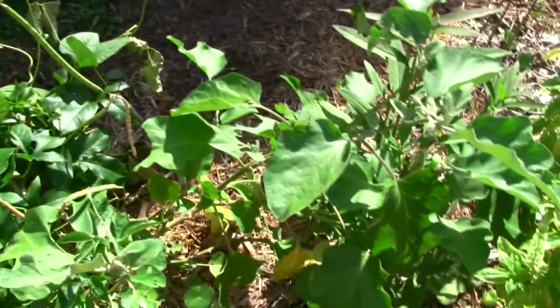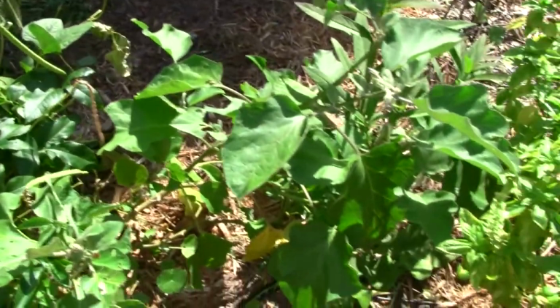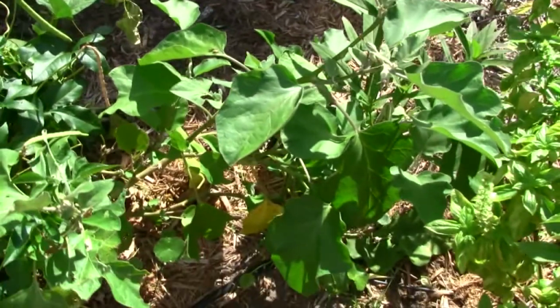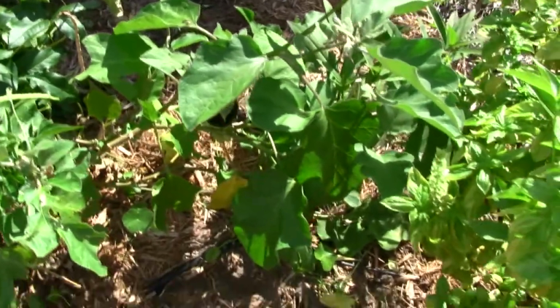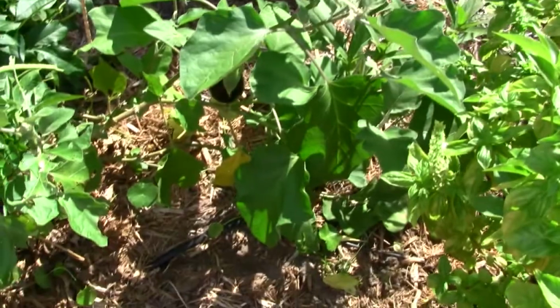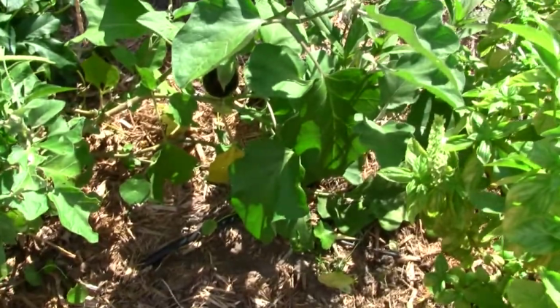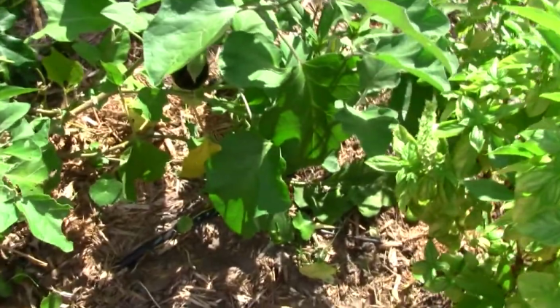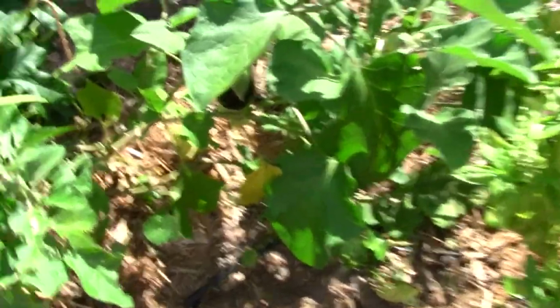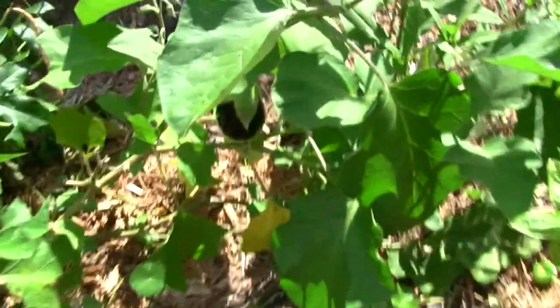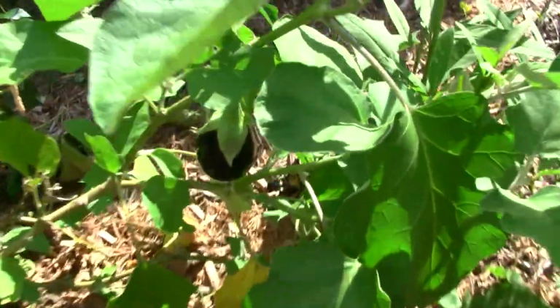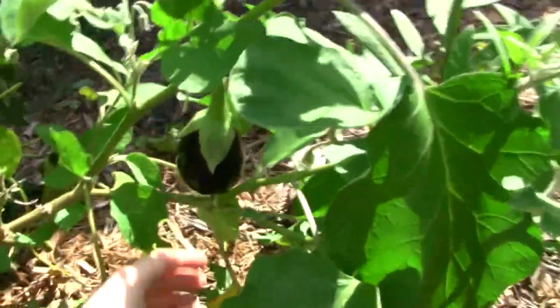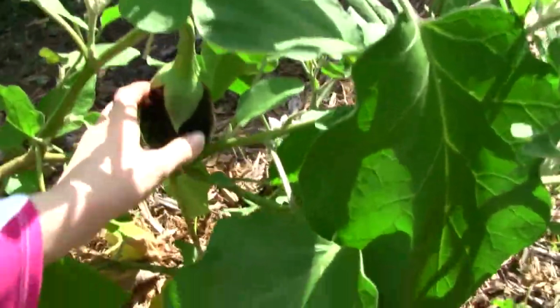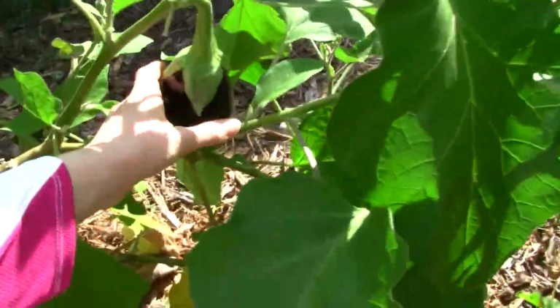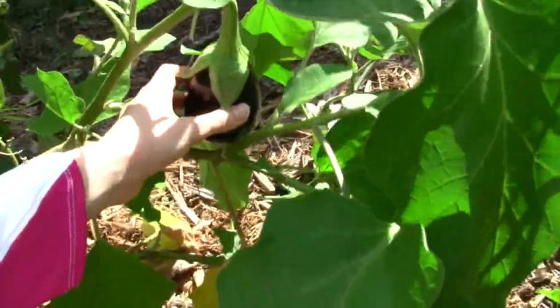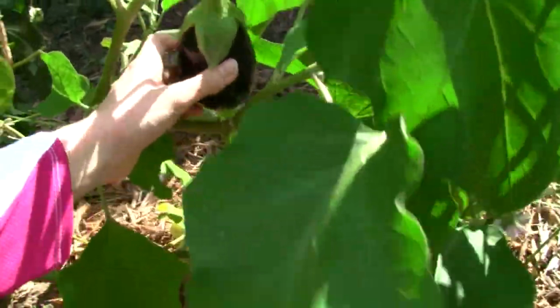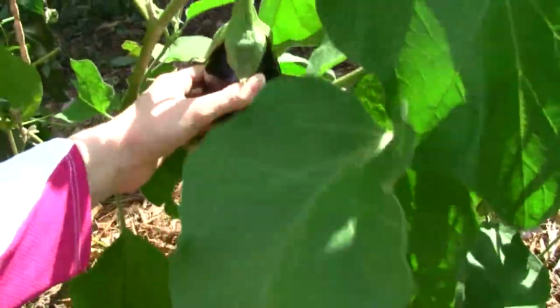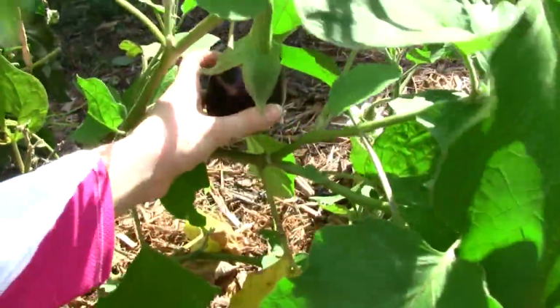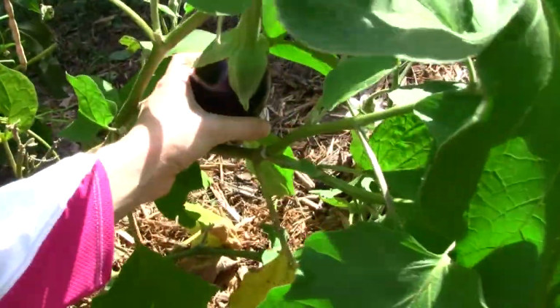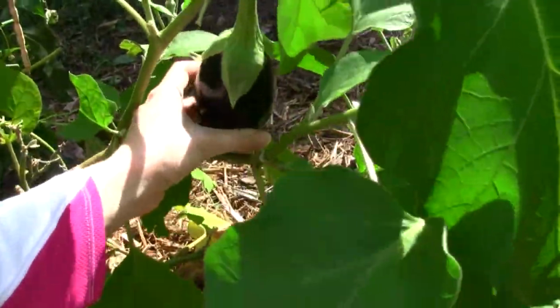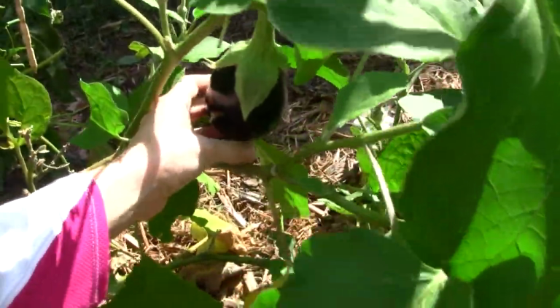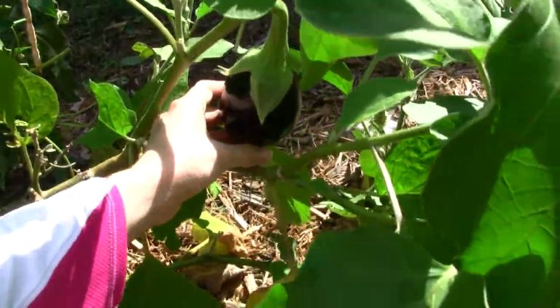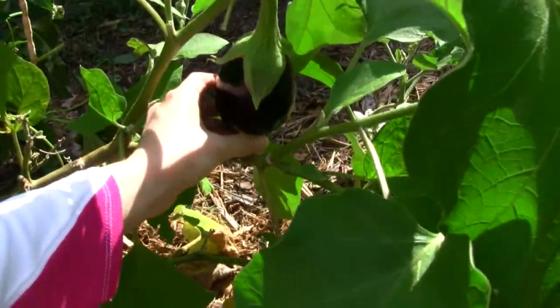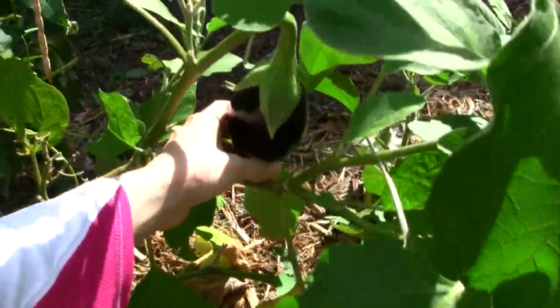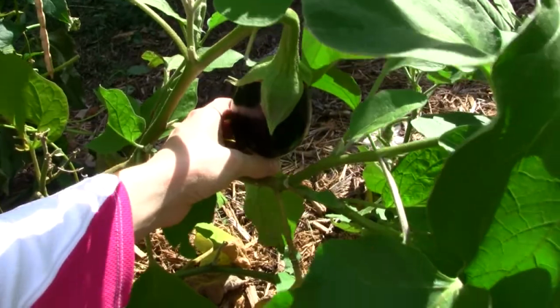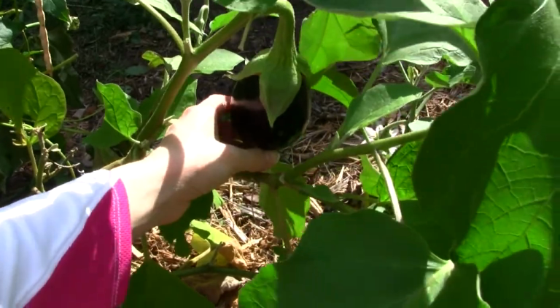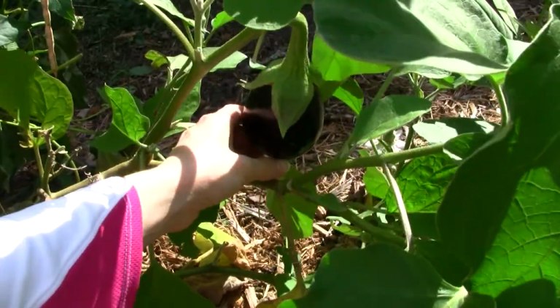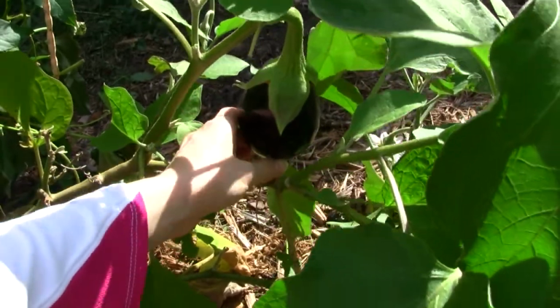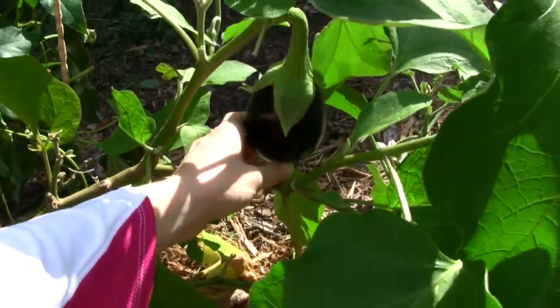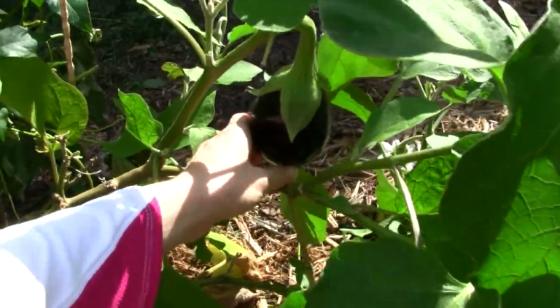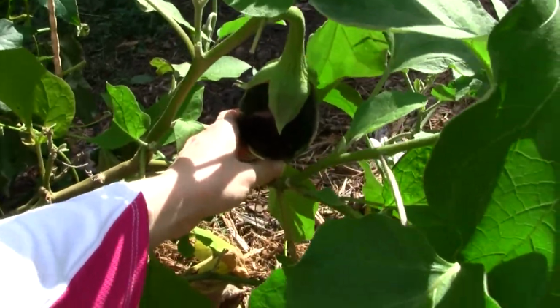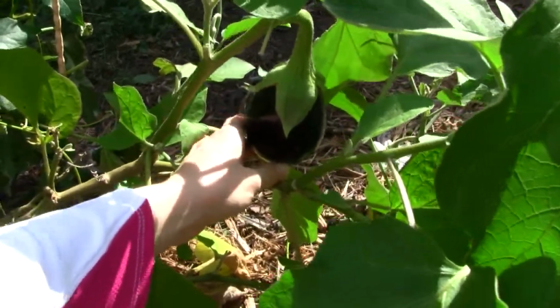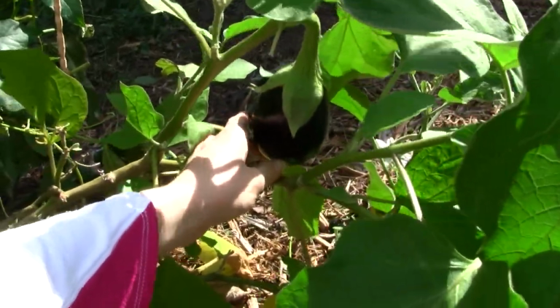And over here I have eggplant. This one has one on it. I'll show you my other one which has eight eggplant on it right now.